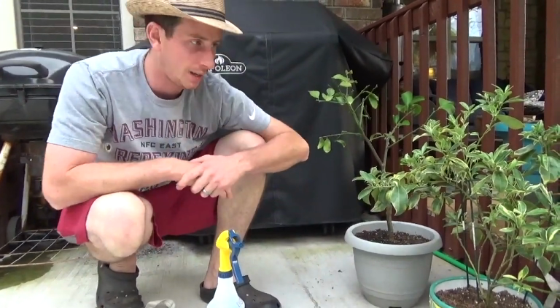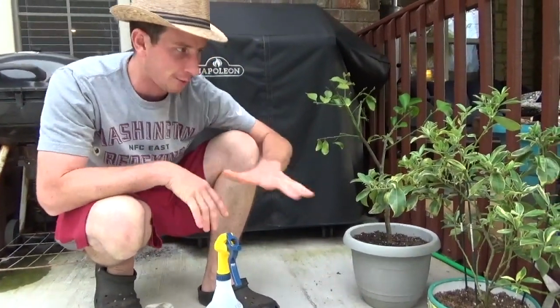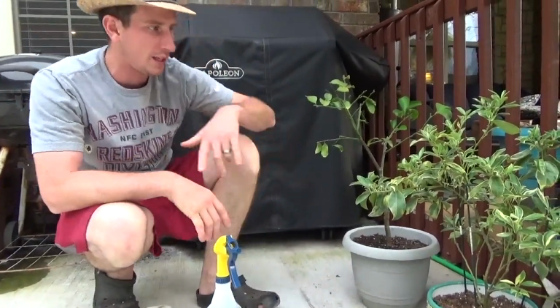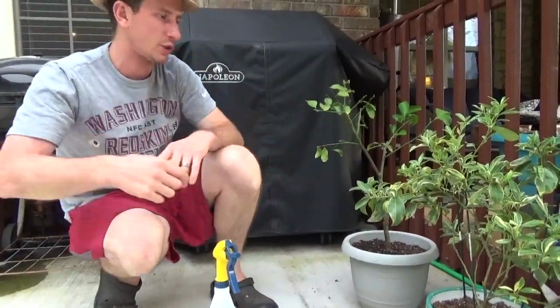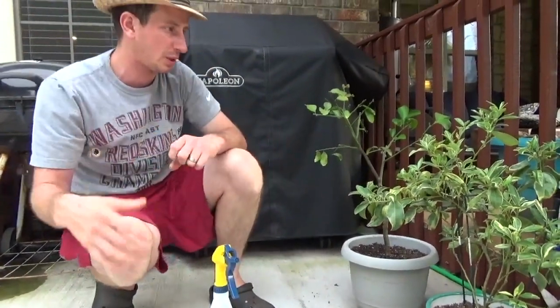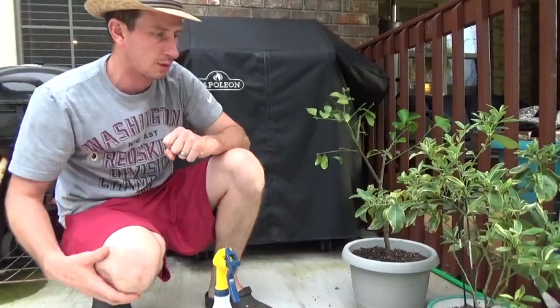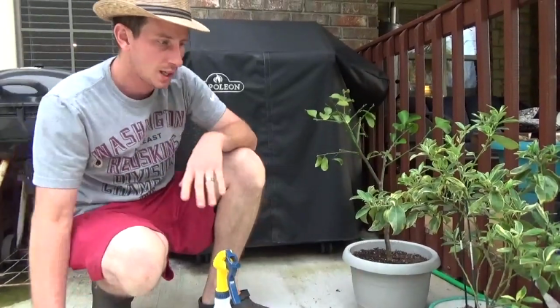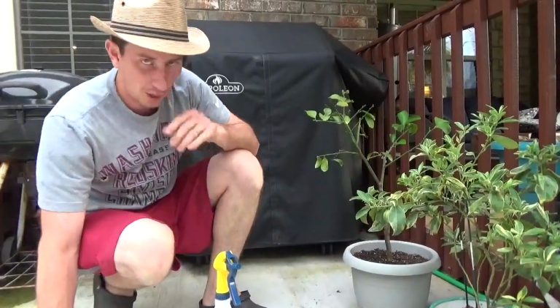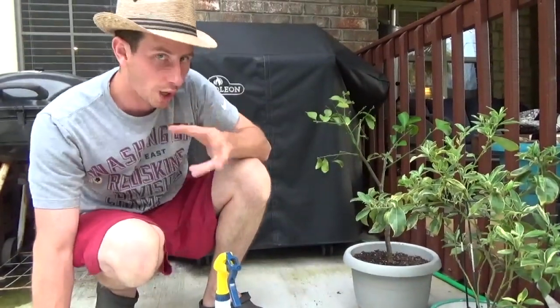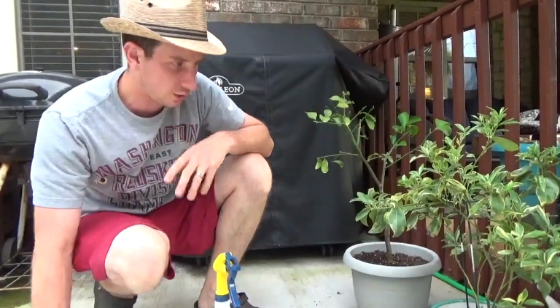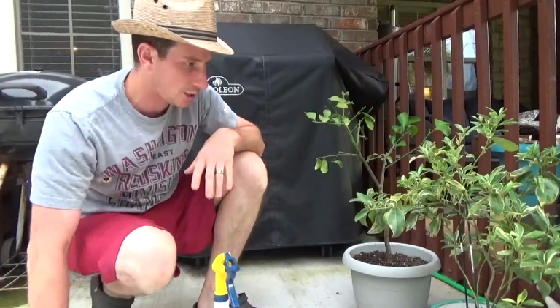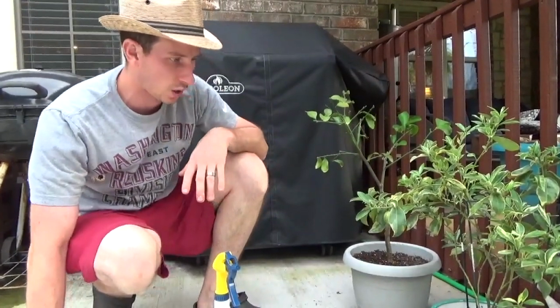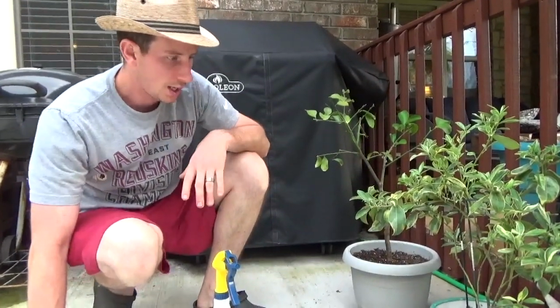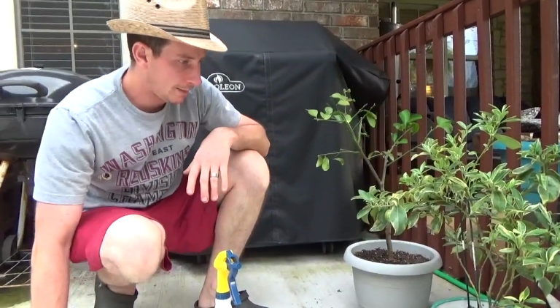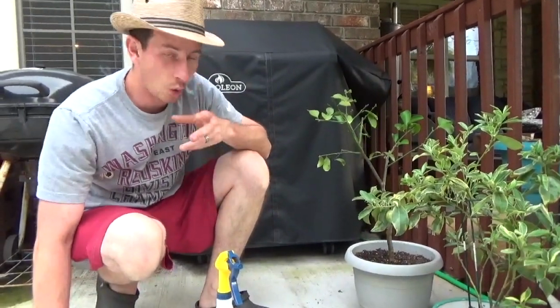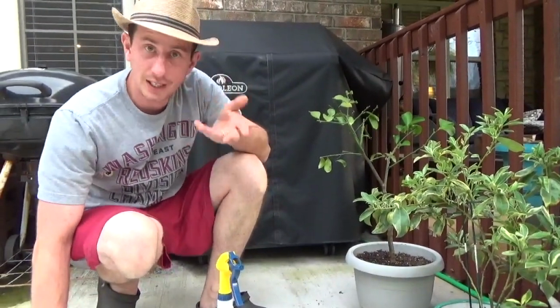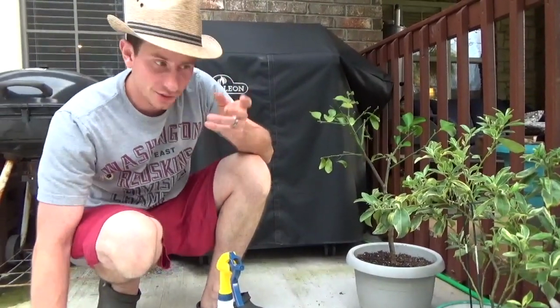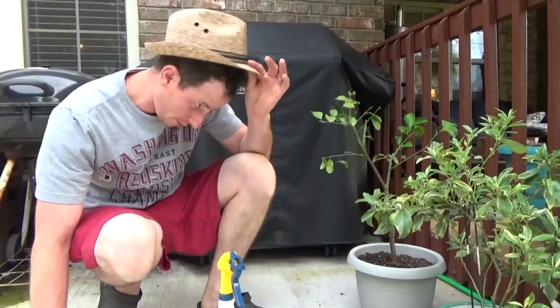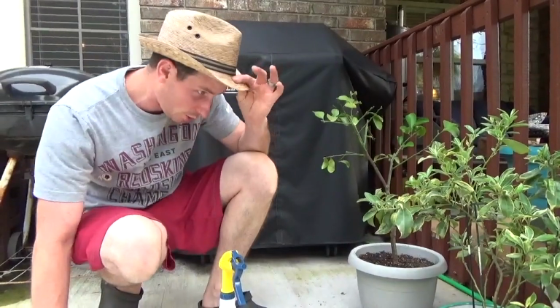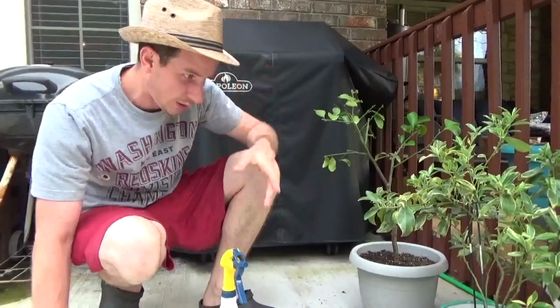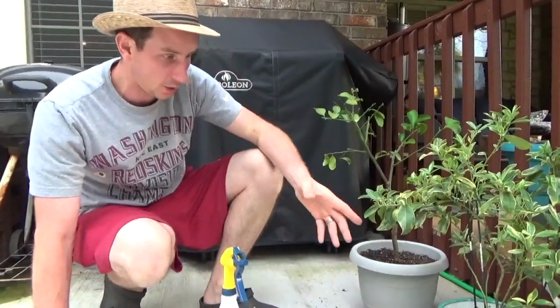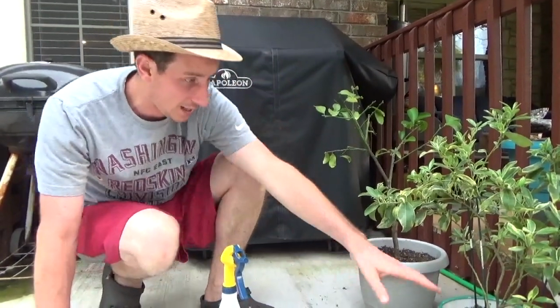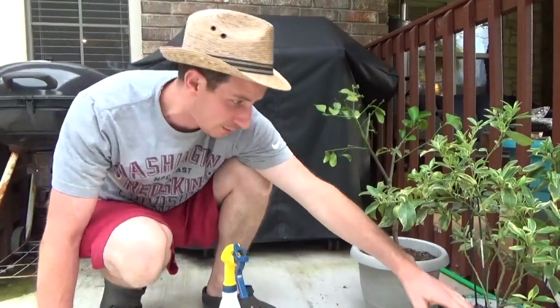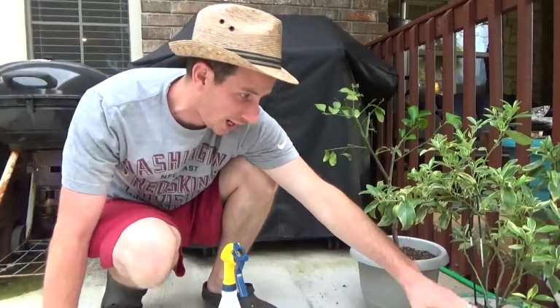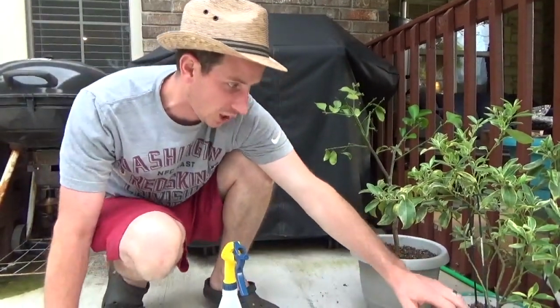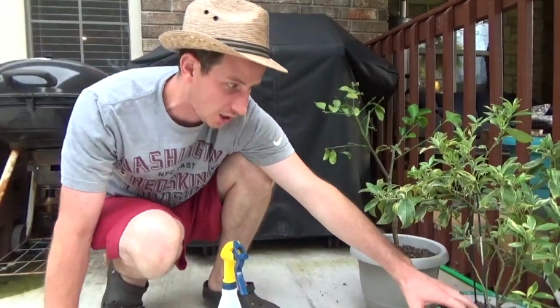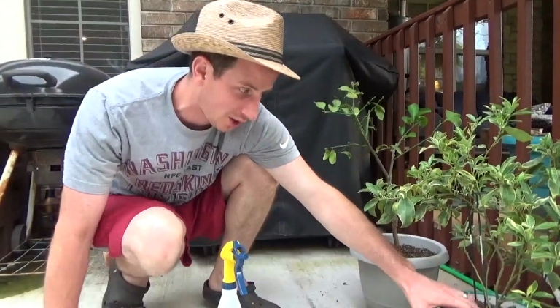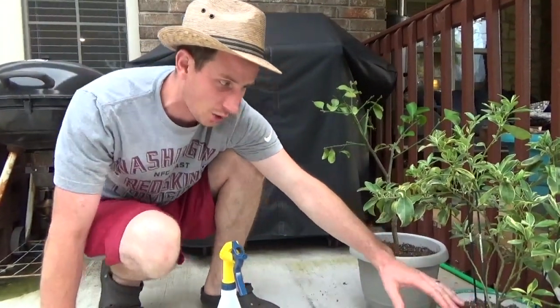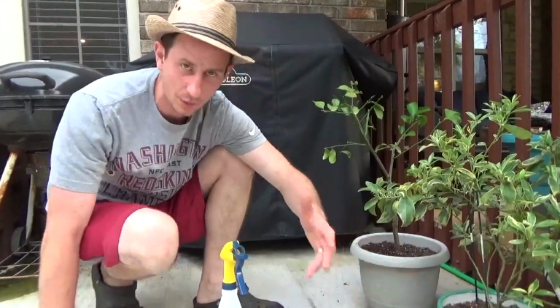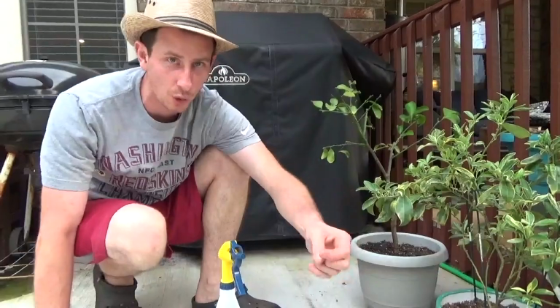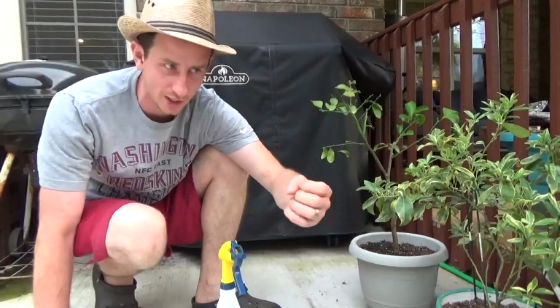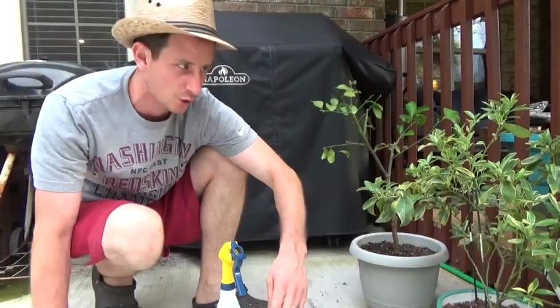If you have one of these and you're experiencing problems, you're probably watering it too much or not watering it enough. Sometimes you might think it's bone dry — leave it alone. But it does reach a point where it needs a drink.